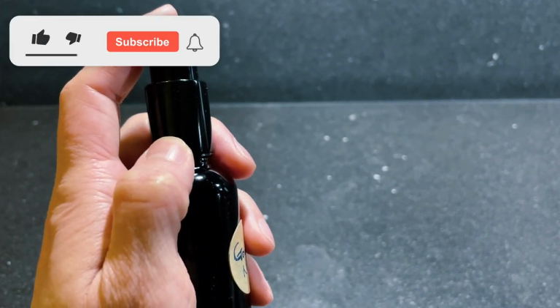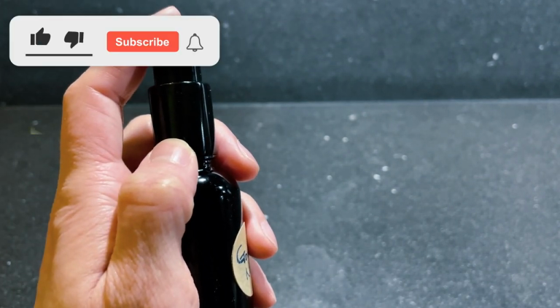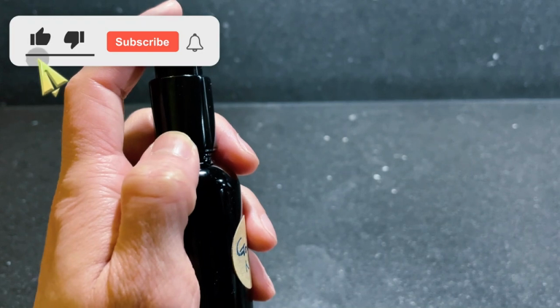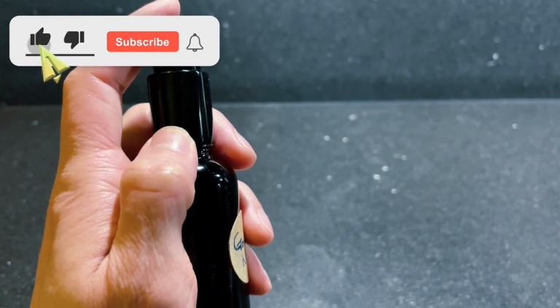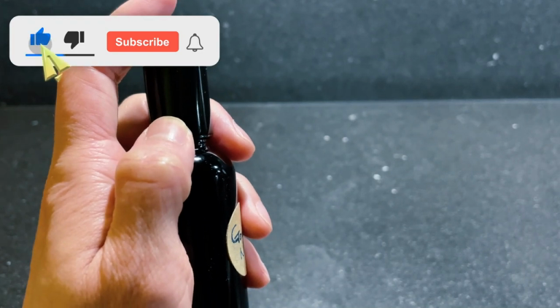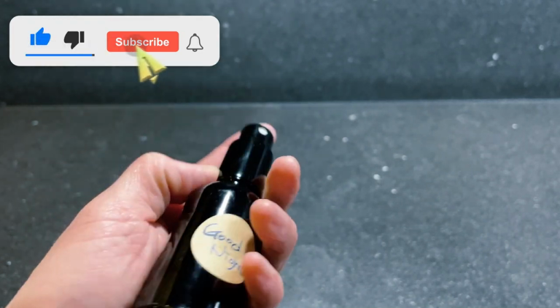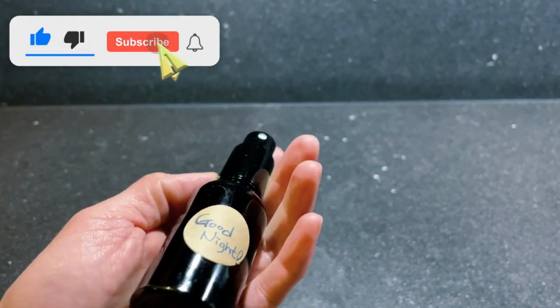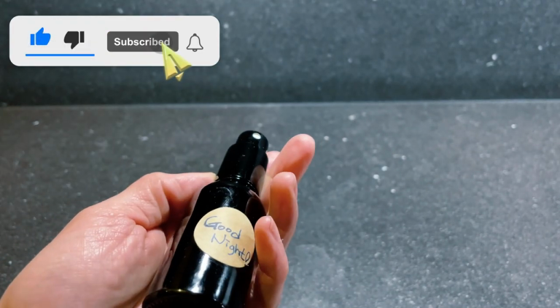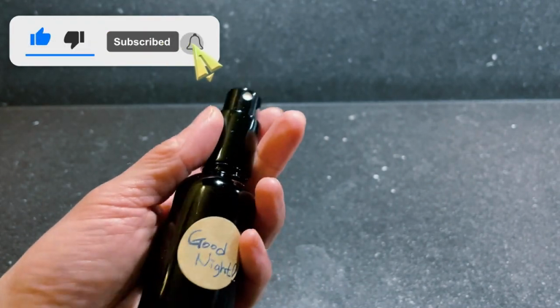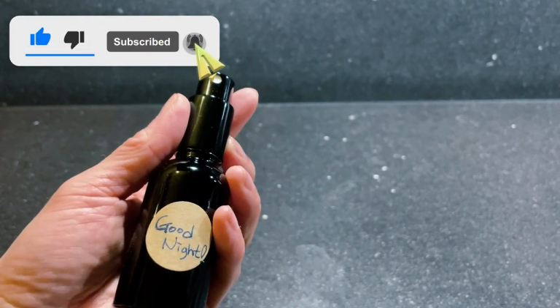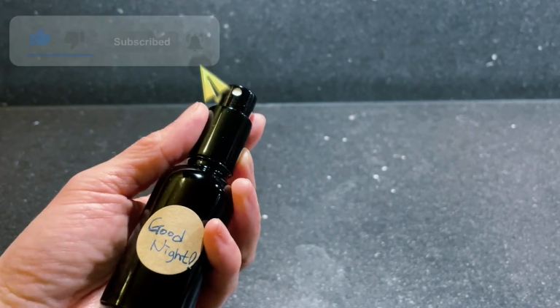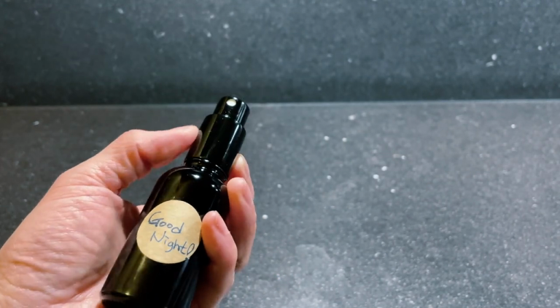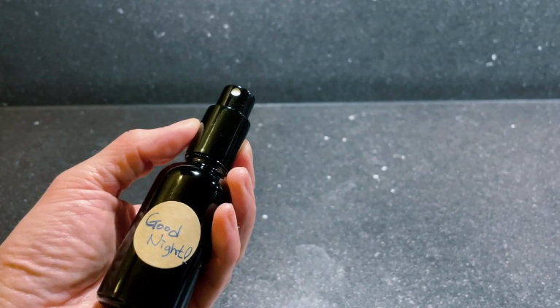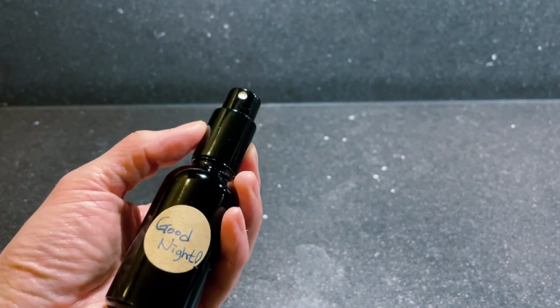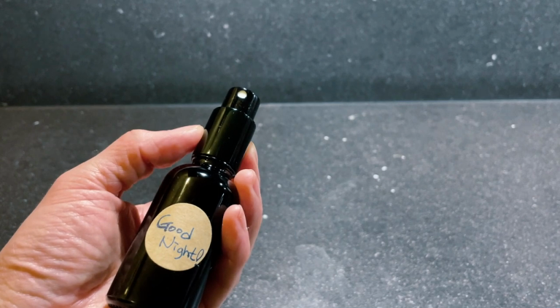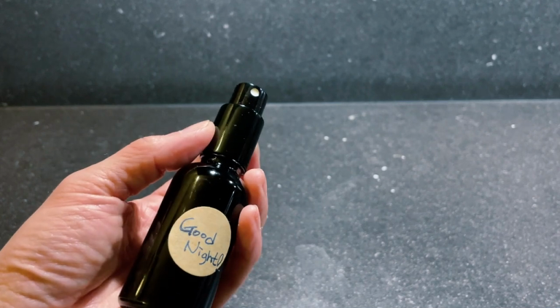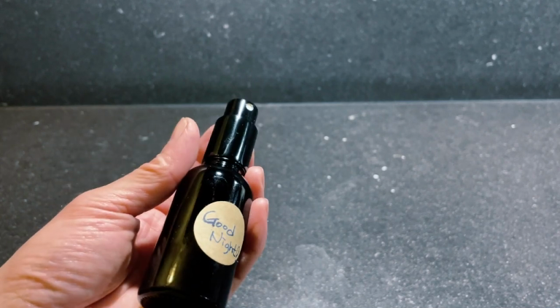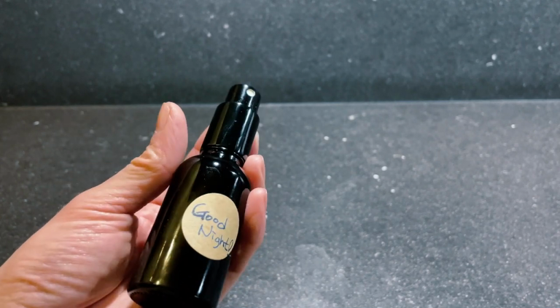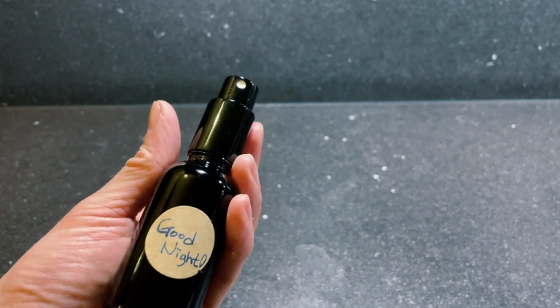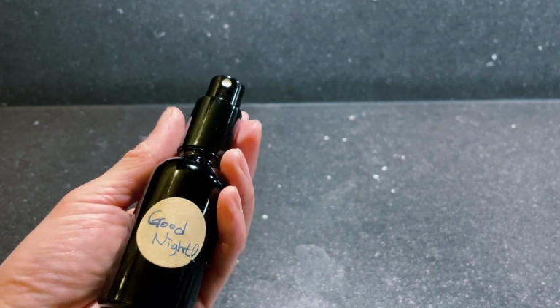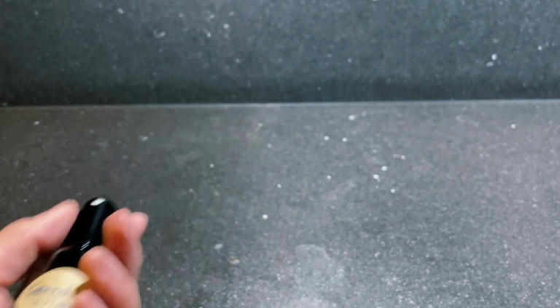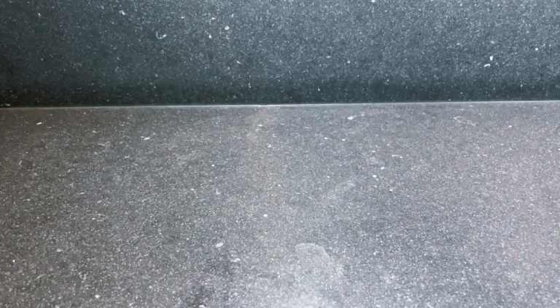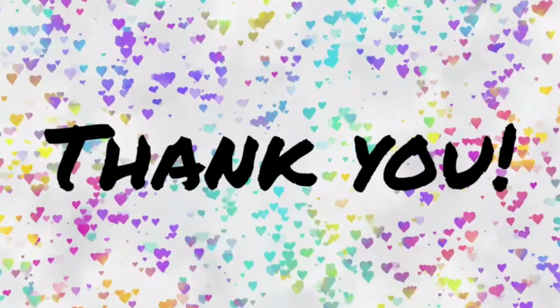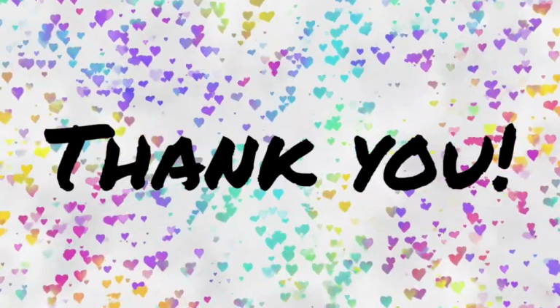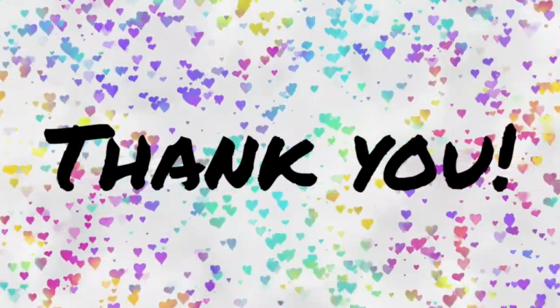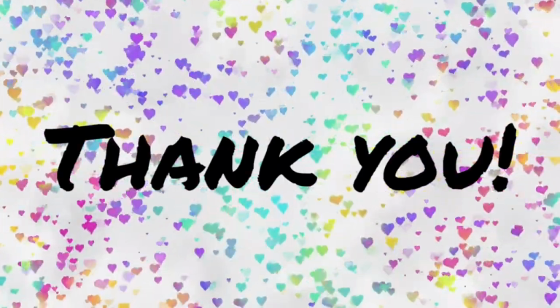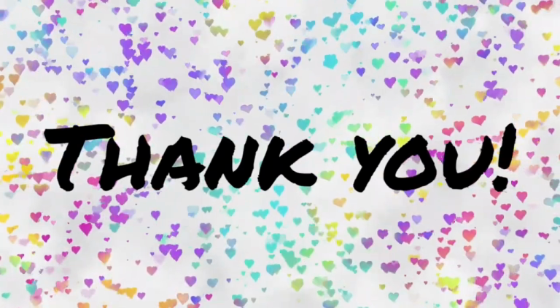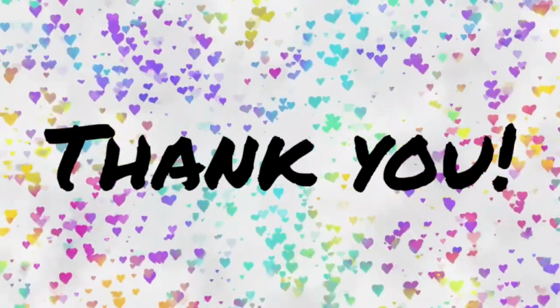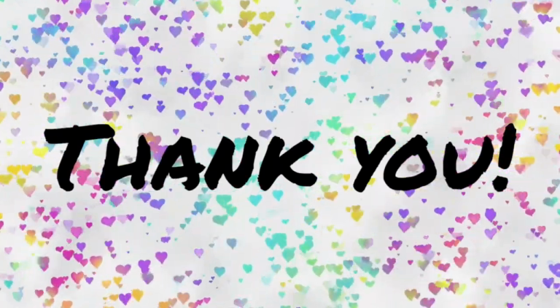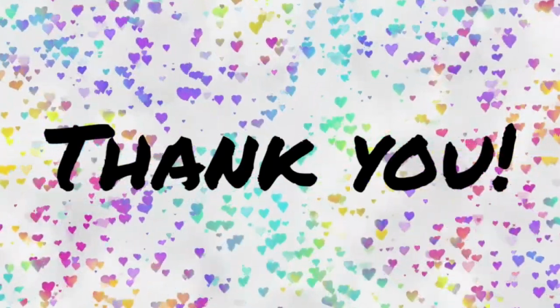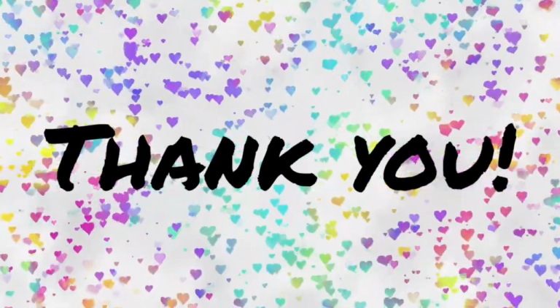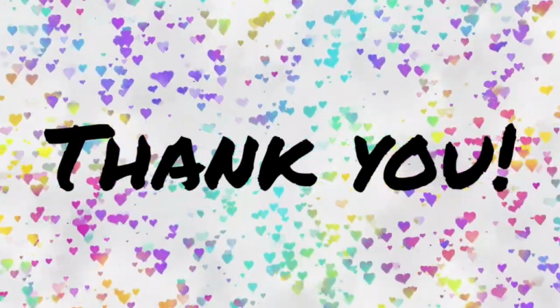If you like this video, please like, subscribe, and set an alarm to support us on this eco-friendly and healthy DIY journey. Tune in next time for more eco-friendly and healthy DIY ideas. Thank you.